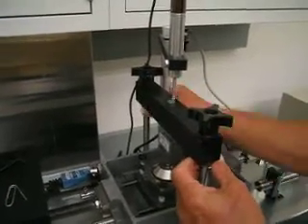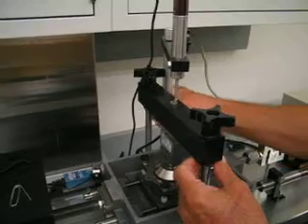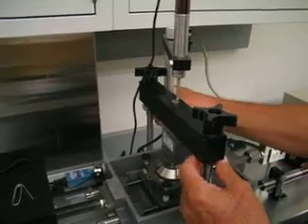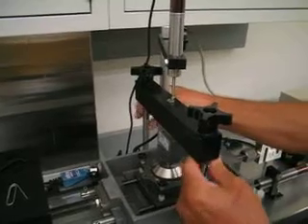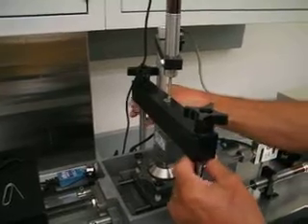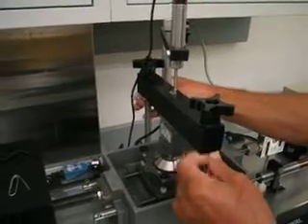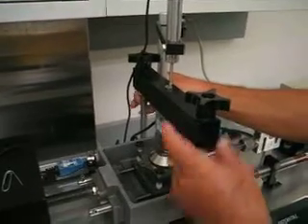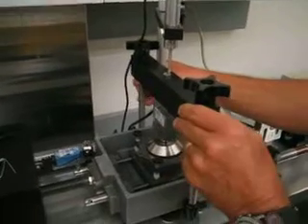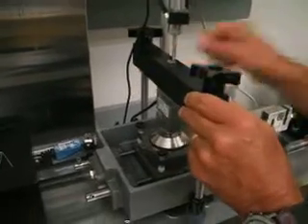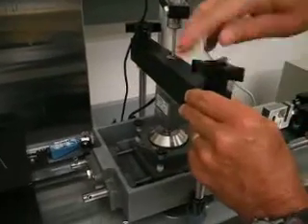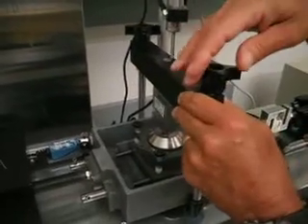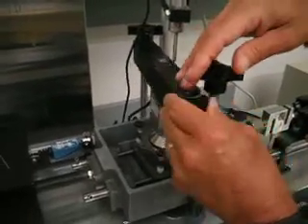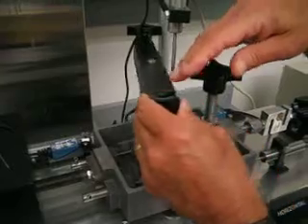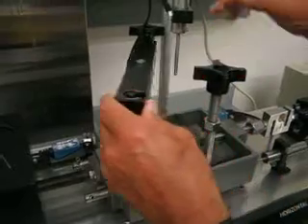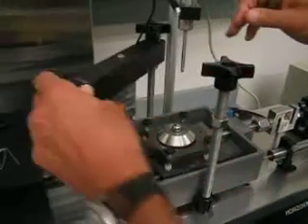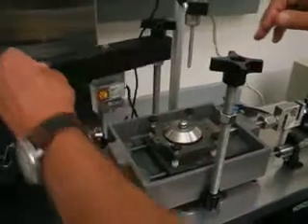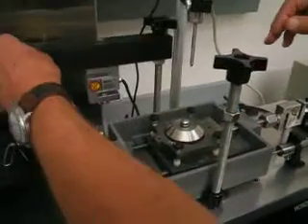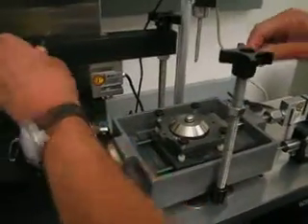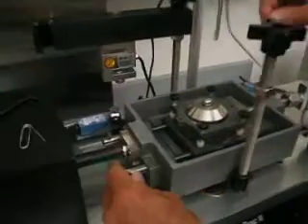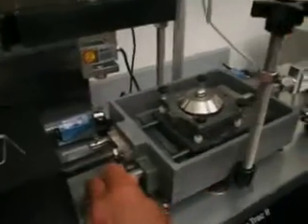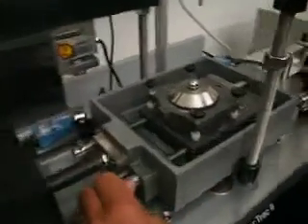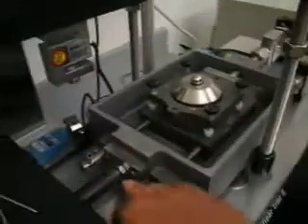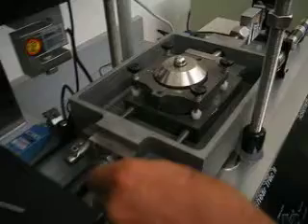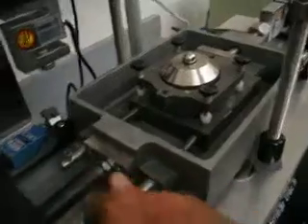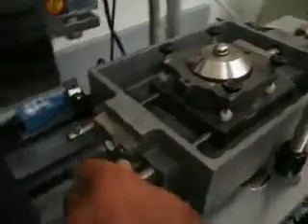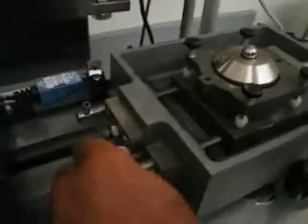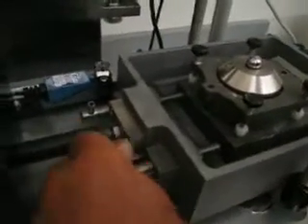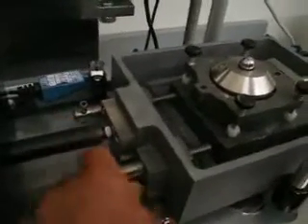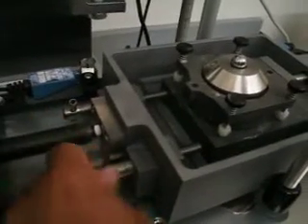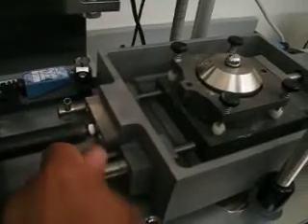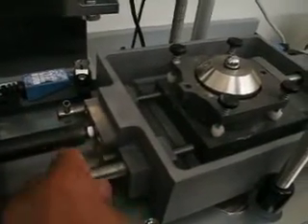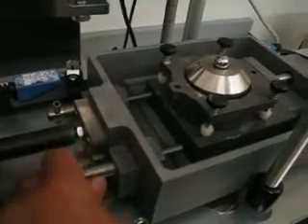We're going to raise it up a little bit. Swing the arm outward. Step number three is to back off on the screws here.